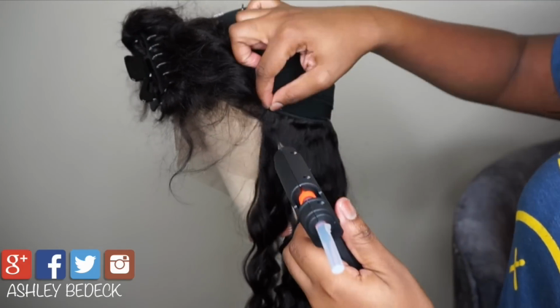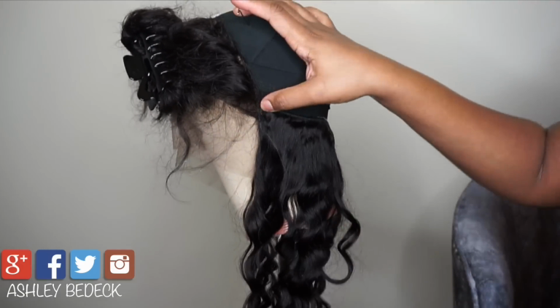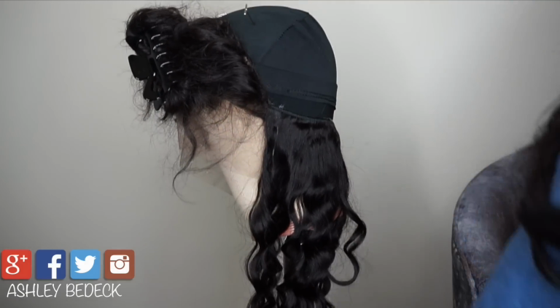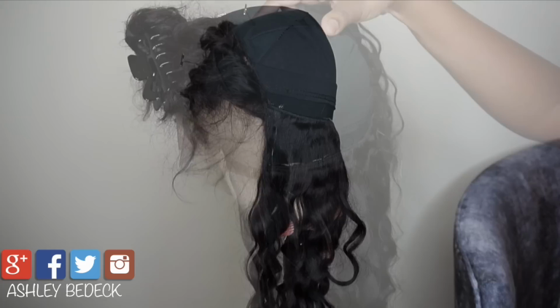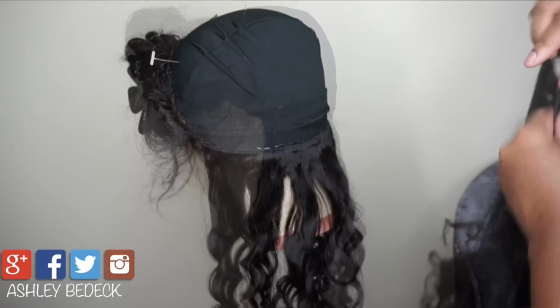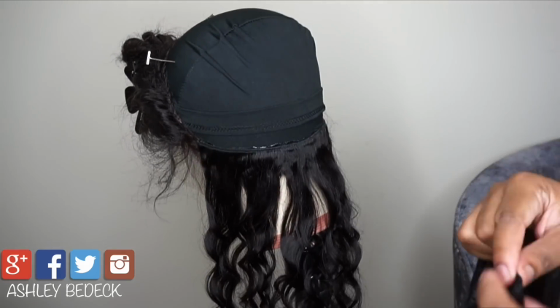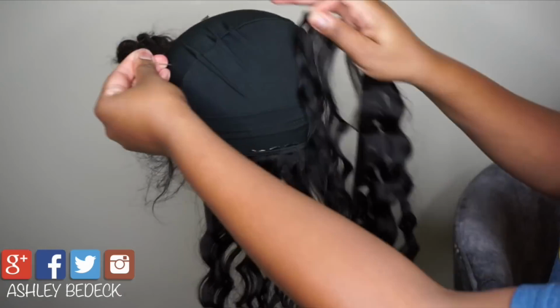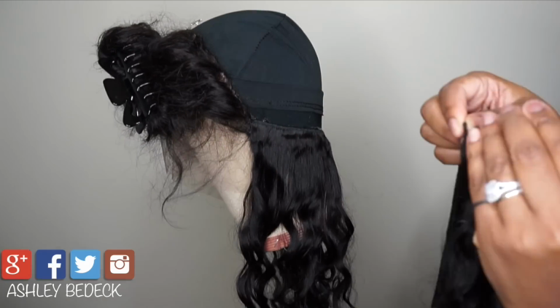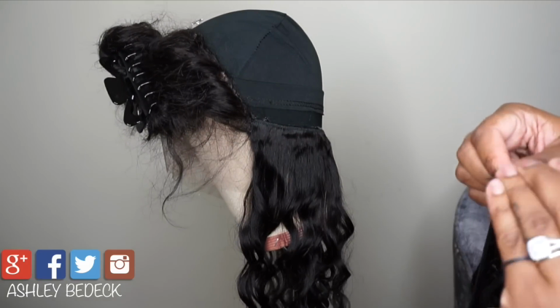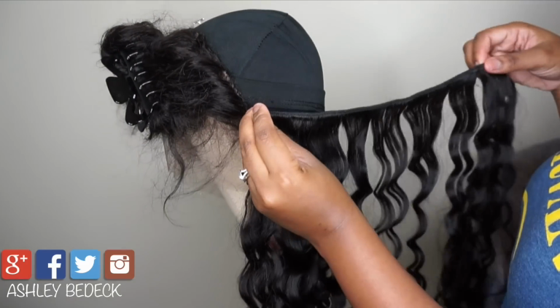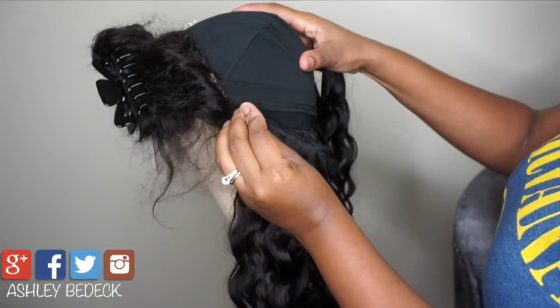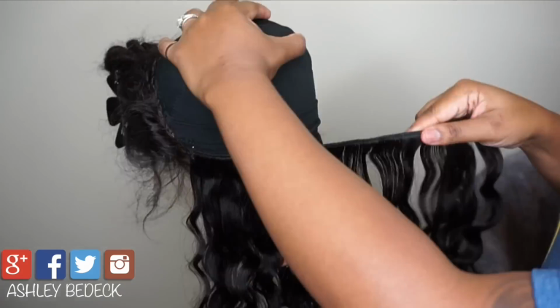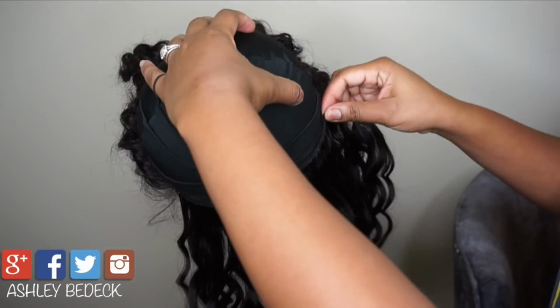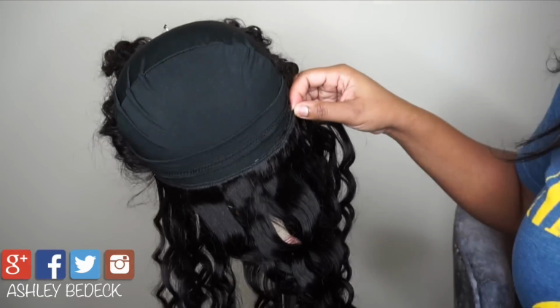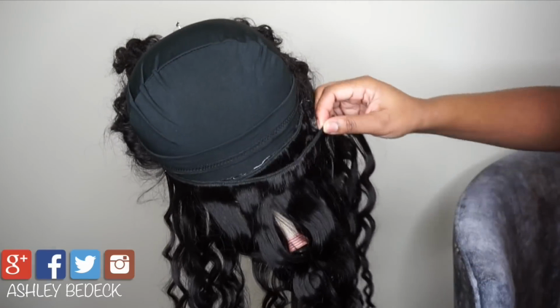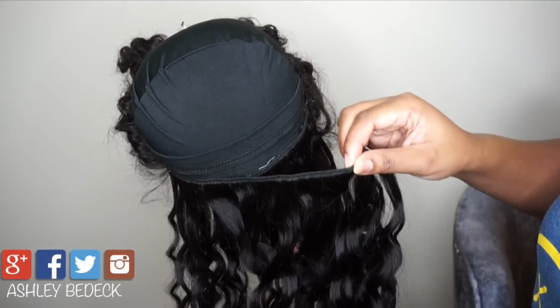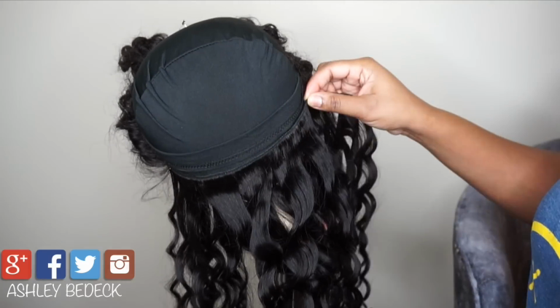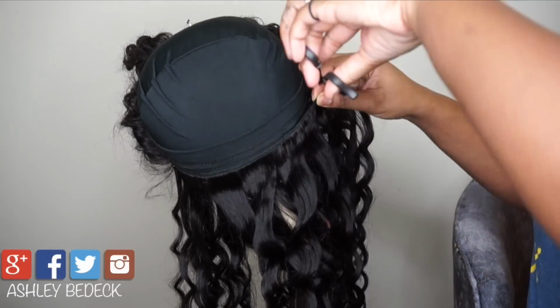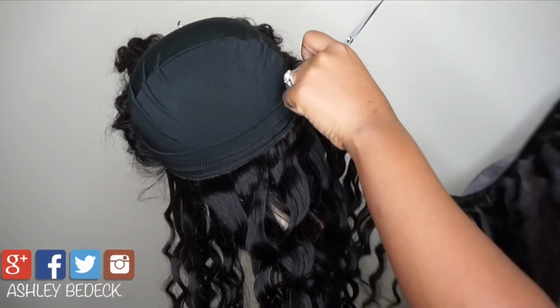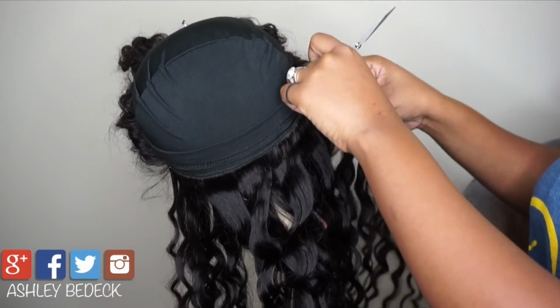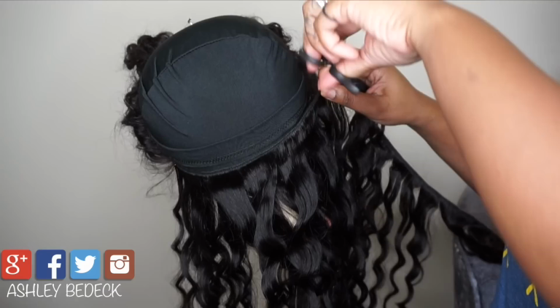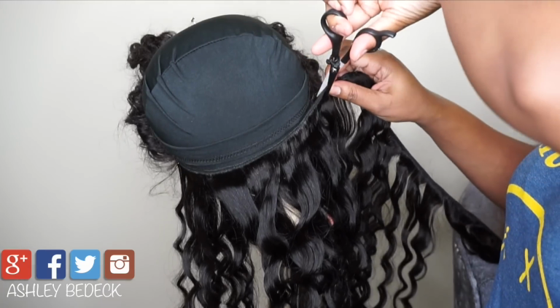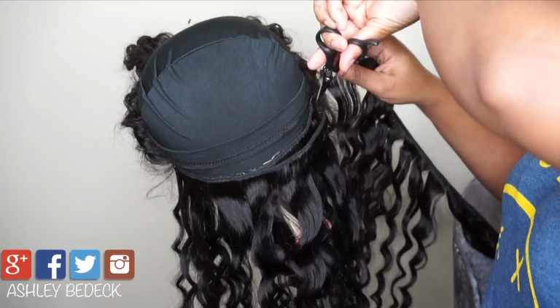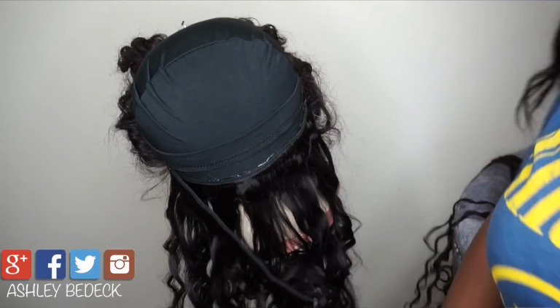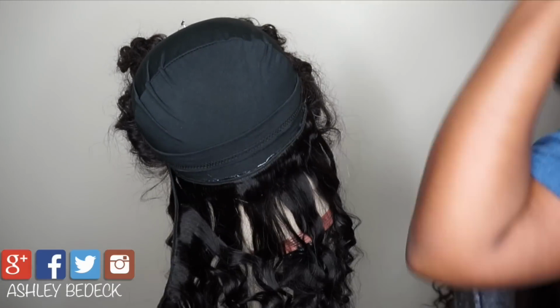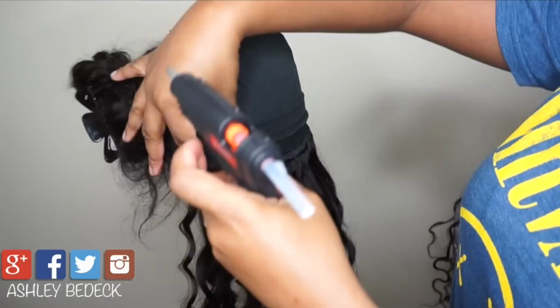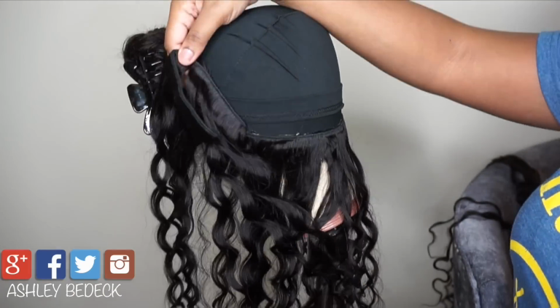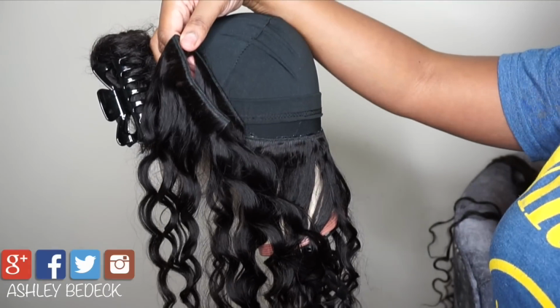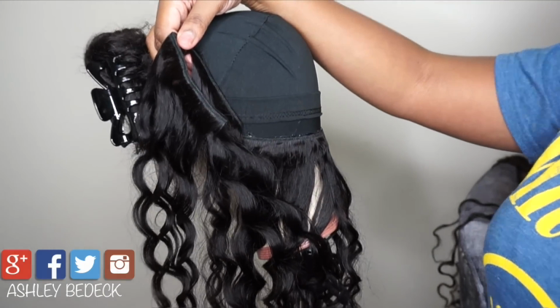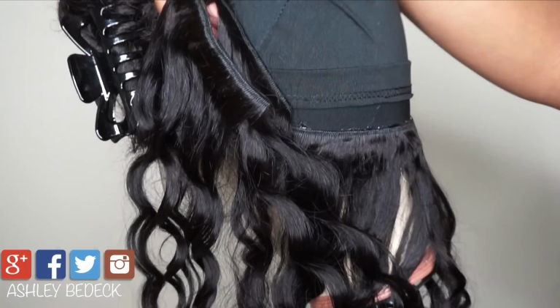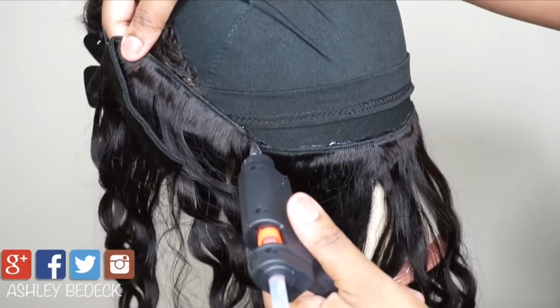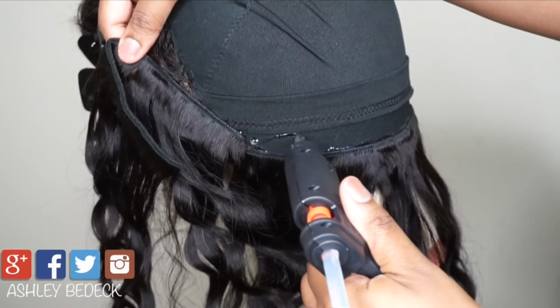Don't pour too much glue because it does dry really really quickly, and don't forget to go back and secure that front. Track number three — same process. As you can see, I am laying the tracks pretty close together.